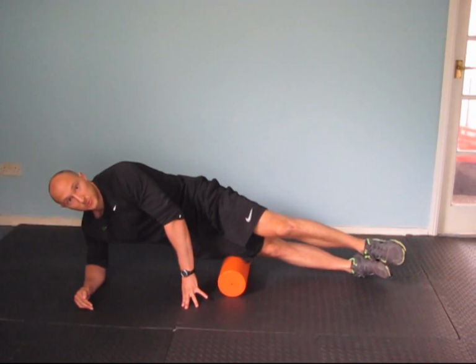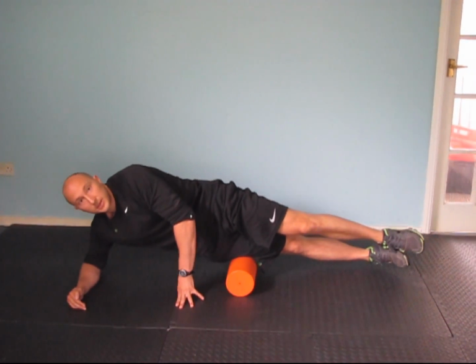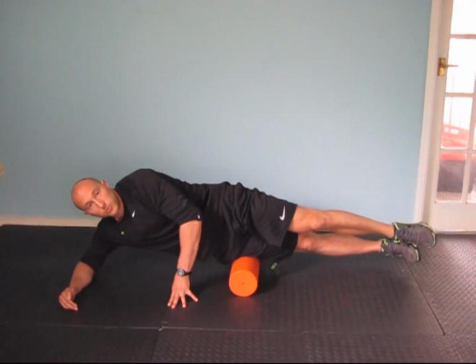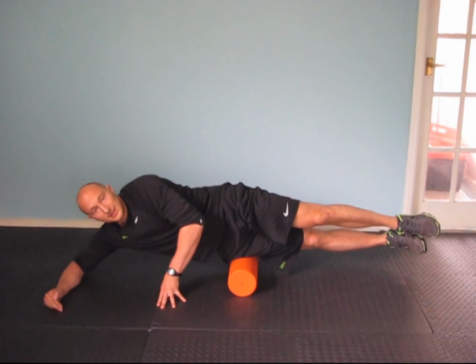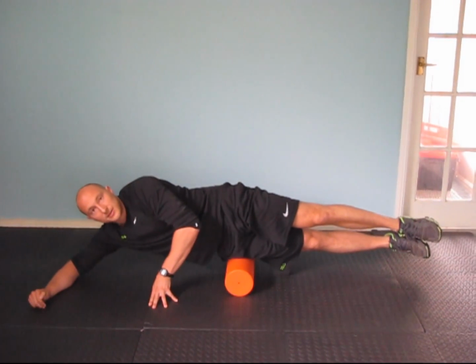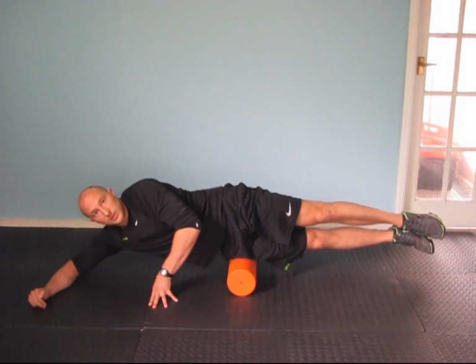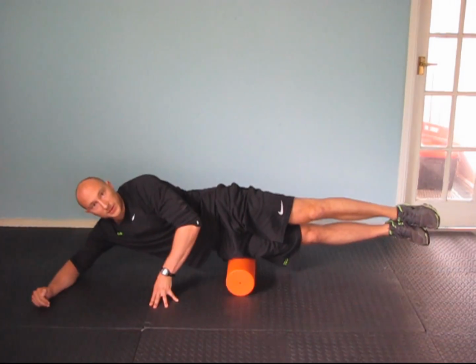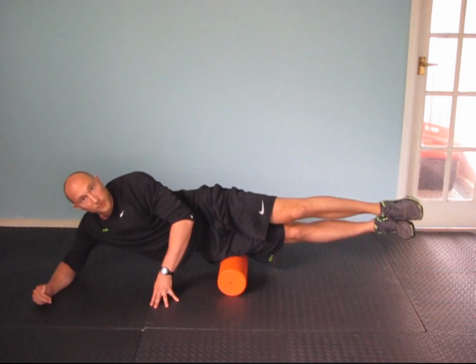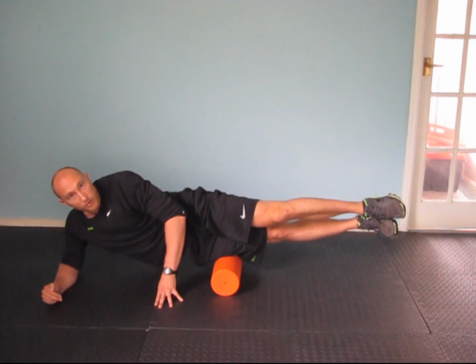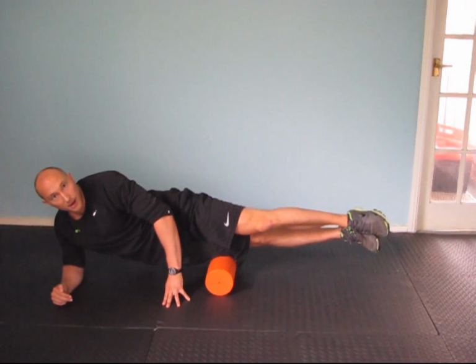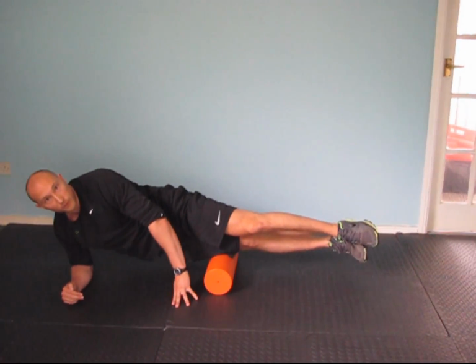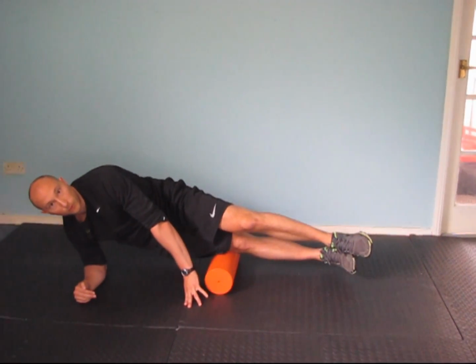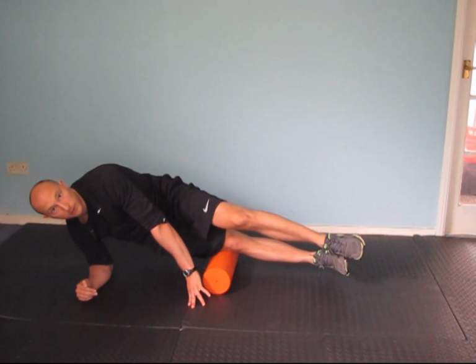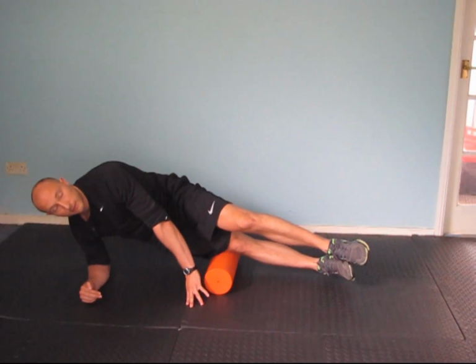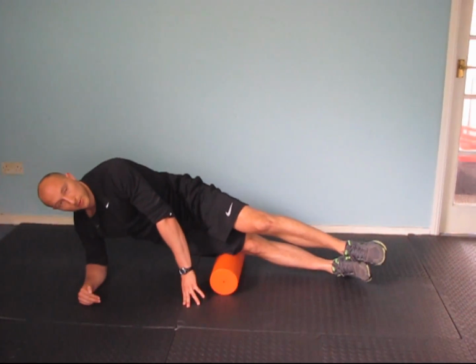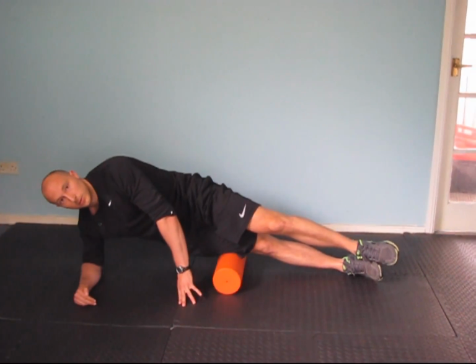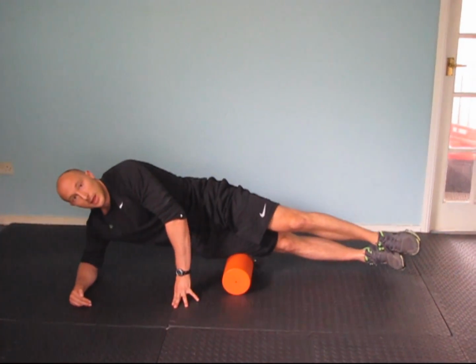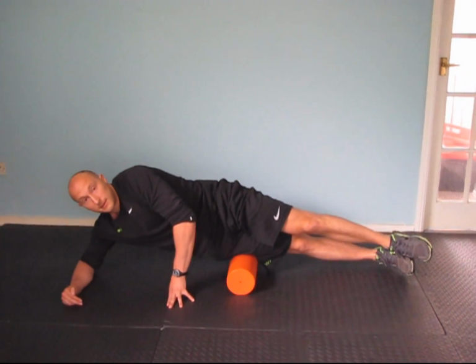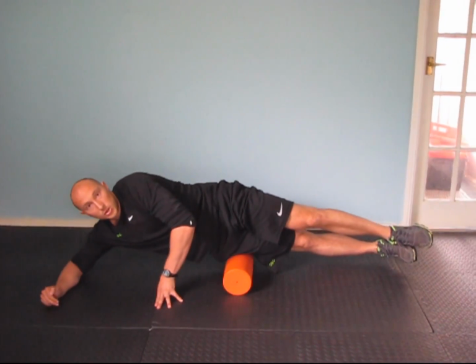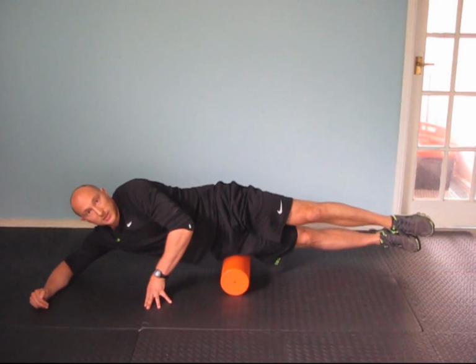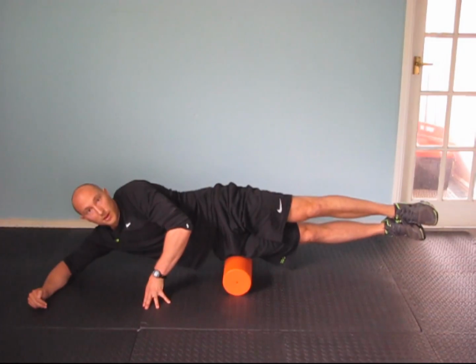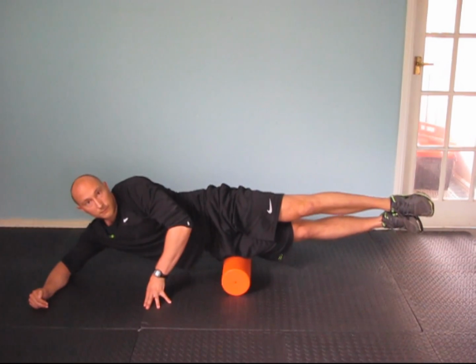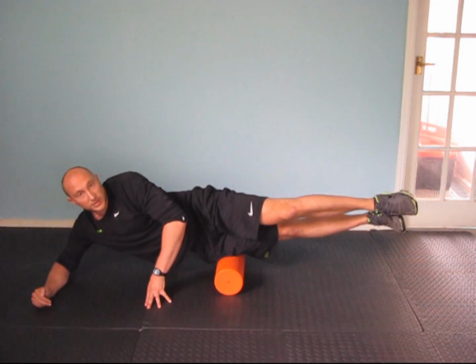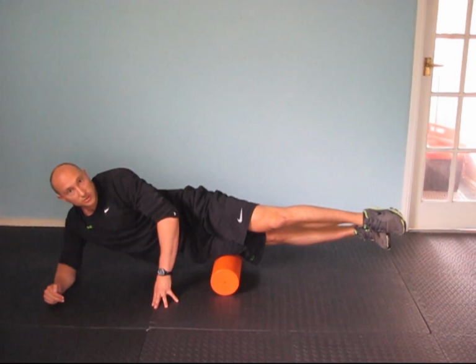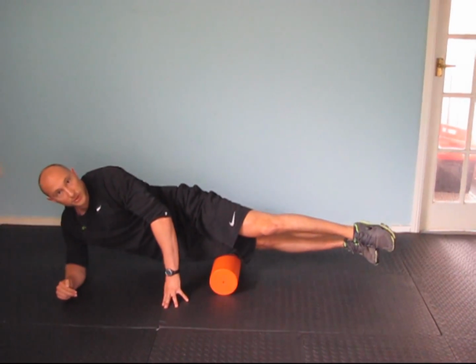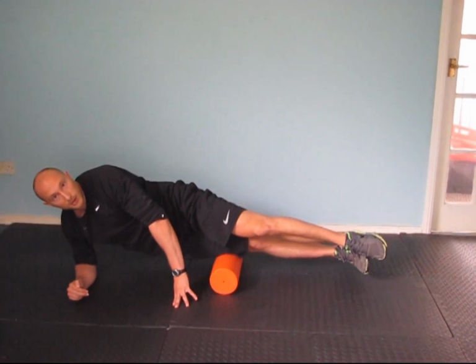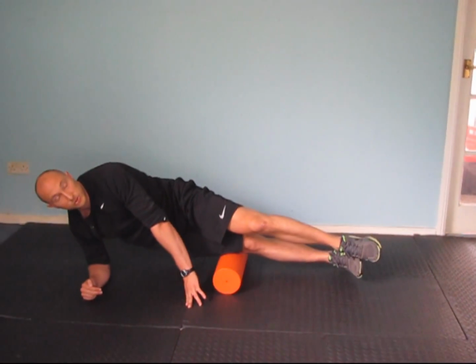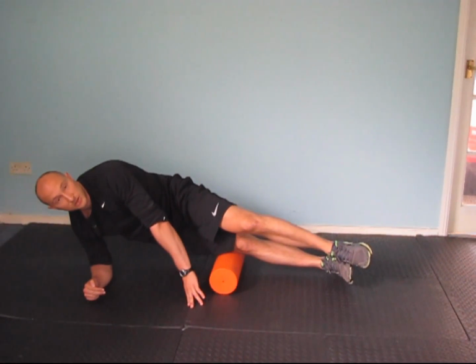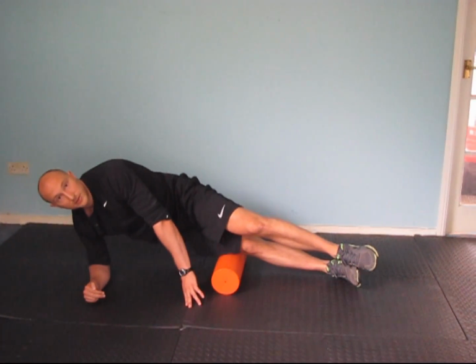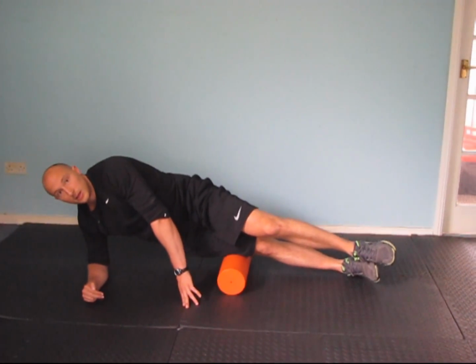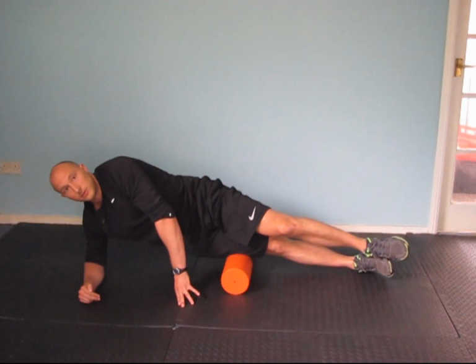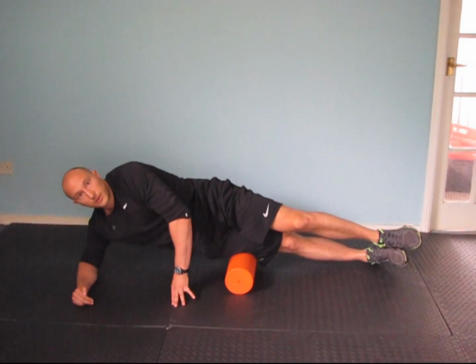The biggest mistake is people tend to not go far enough down. We want the full length of that muscle. Do three to five repetitions on this side, then change sides and do the other side.